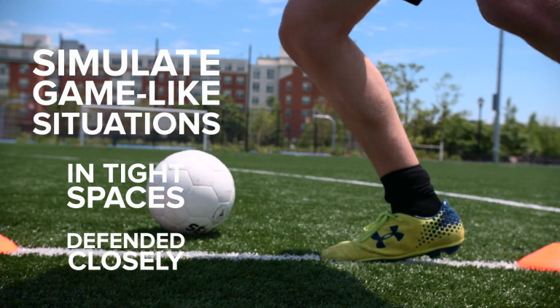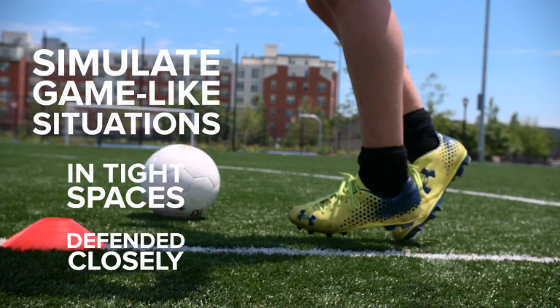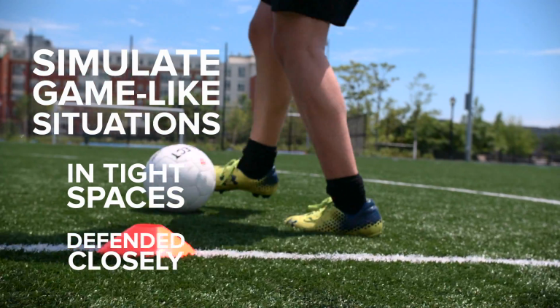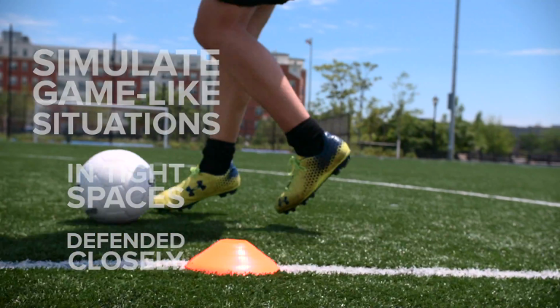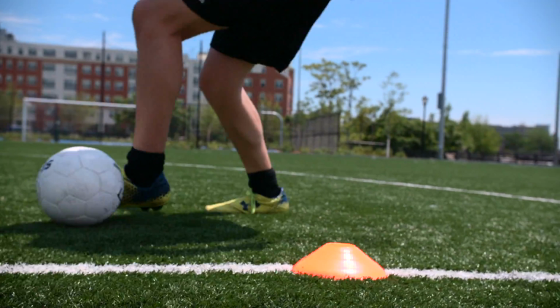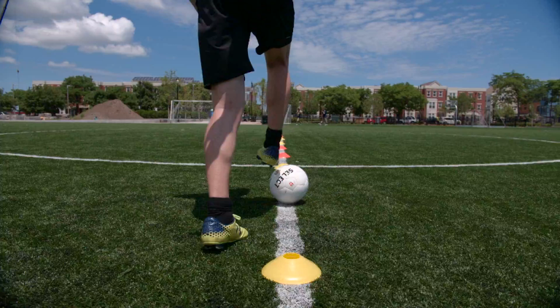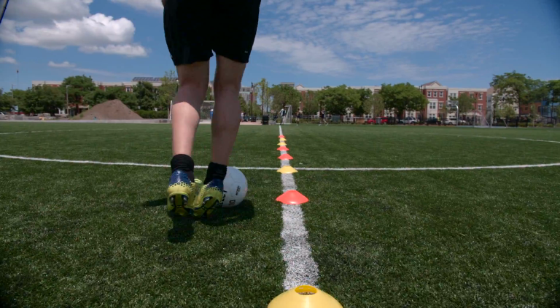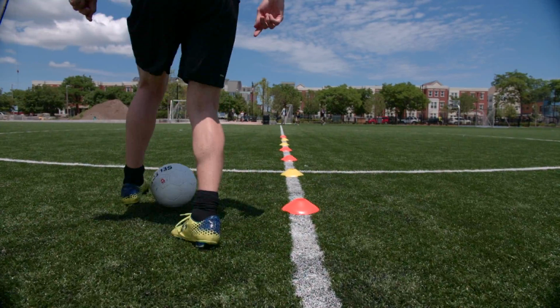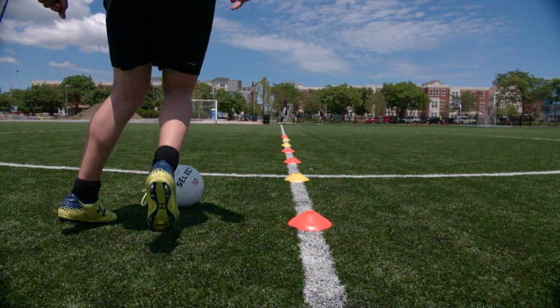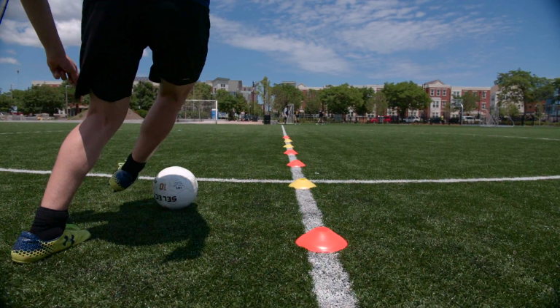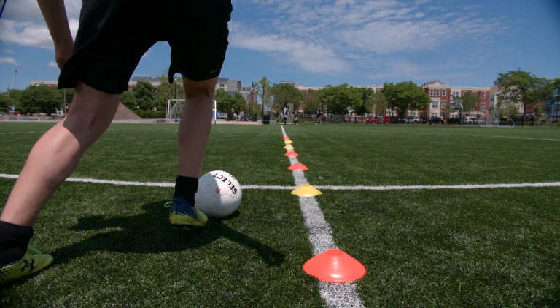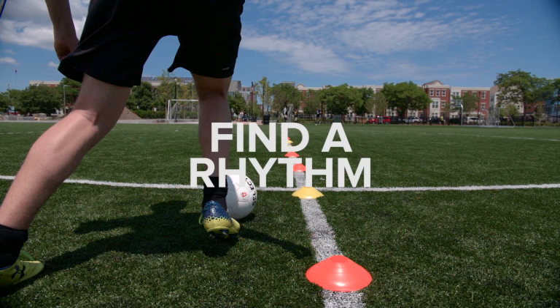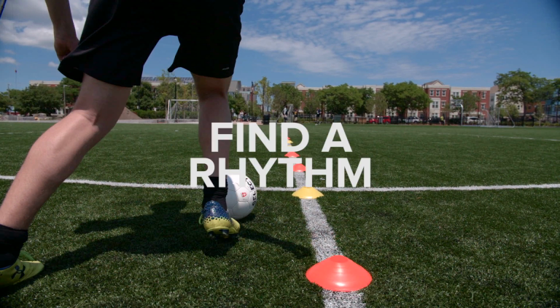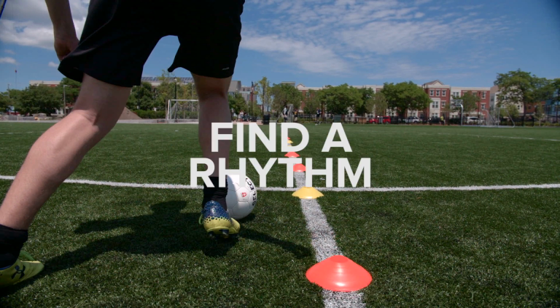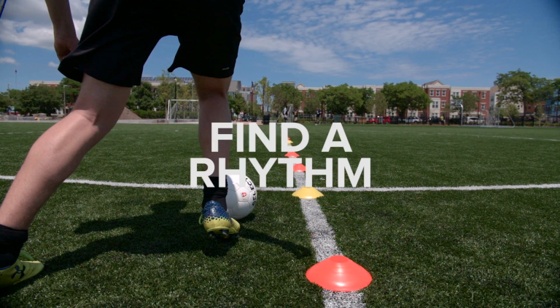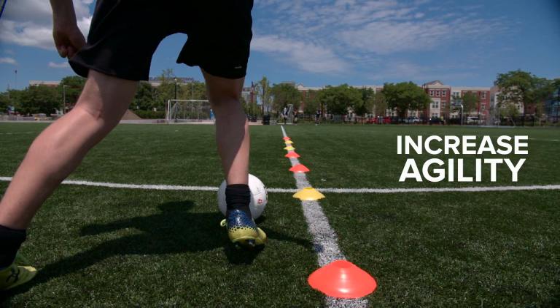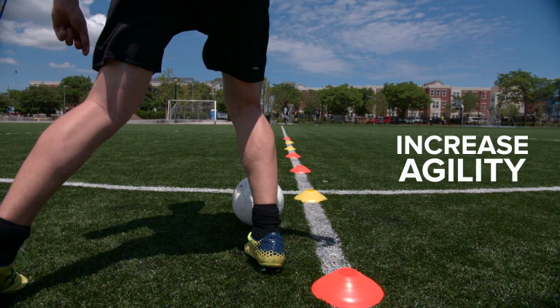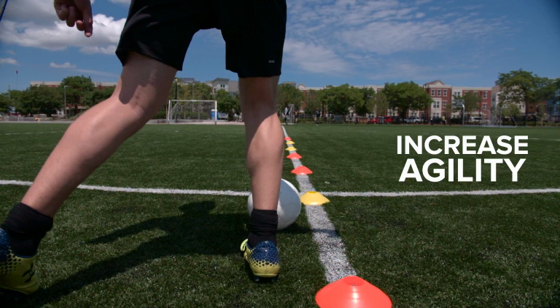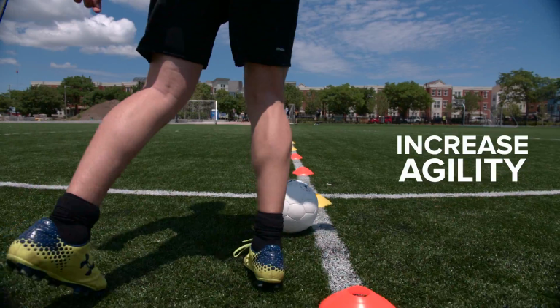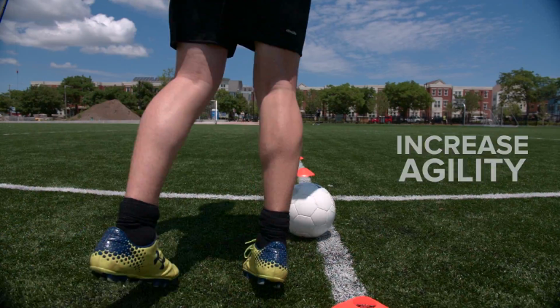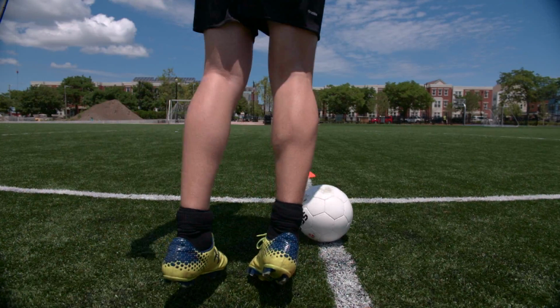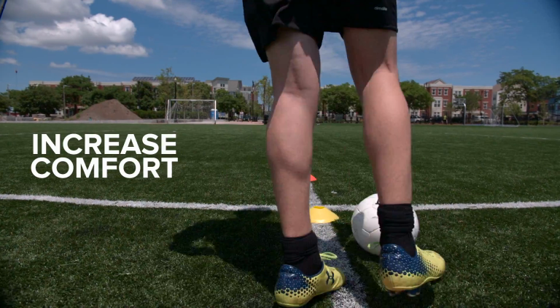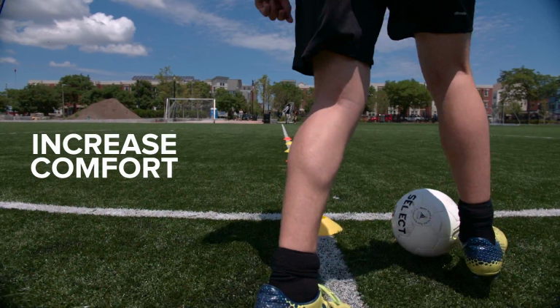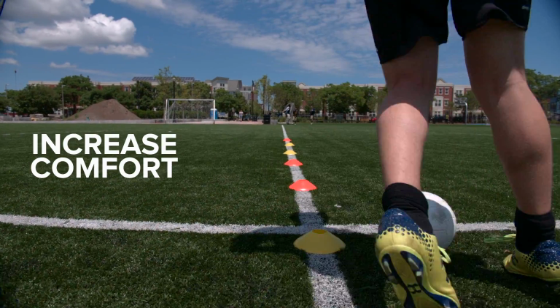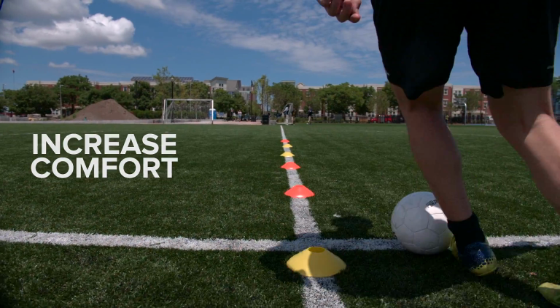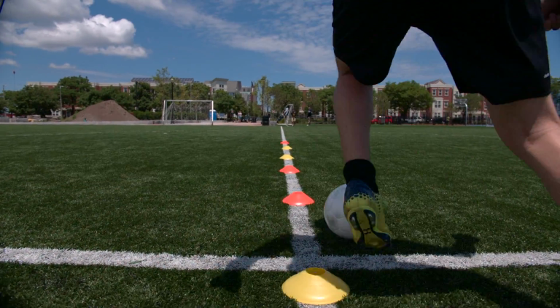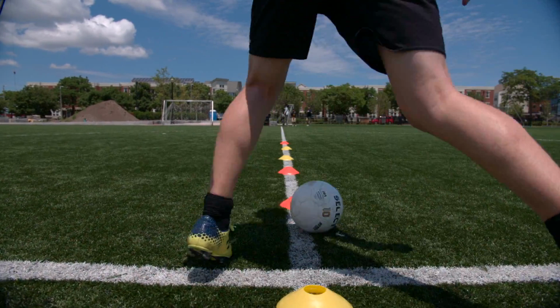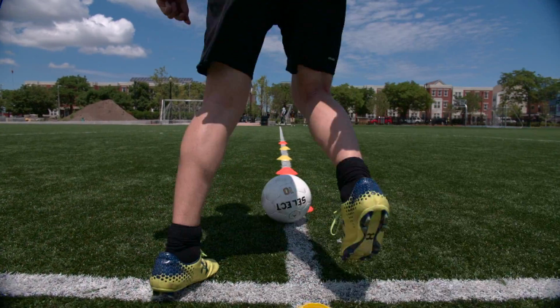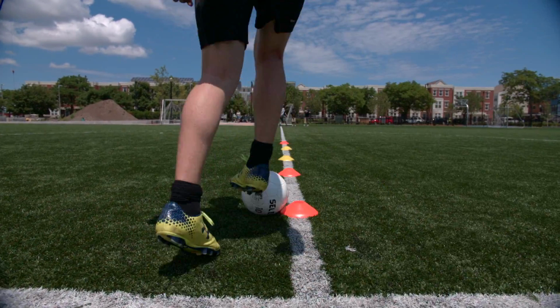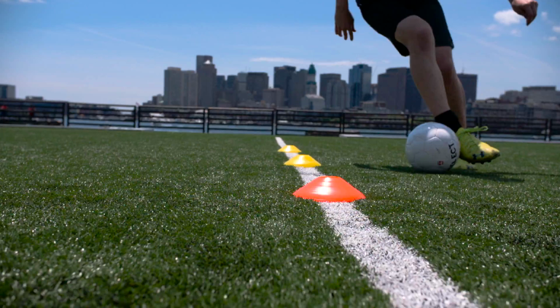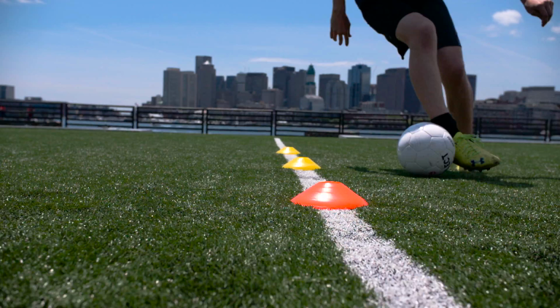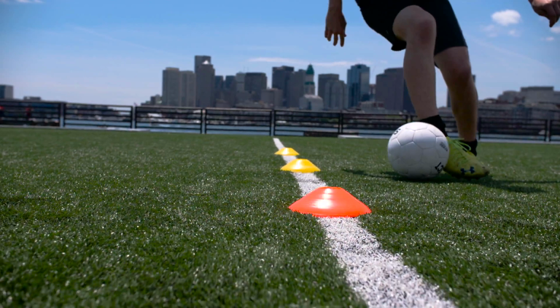What the cones will help you do is find a way to get a rhythm with your feet, find a way to increase your agility and your comfort with the ball. It's really important to practice, and you can do it anywhere with three or five cones.